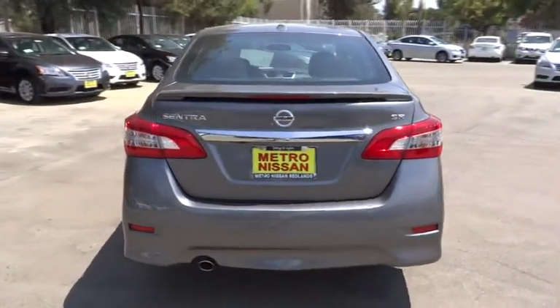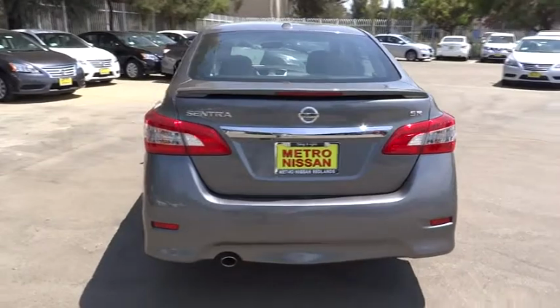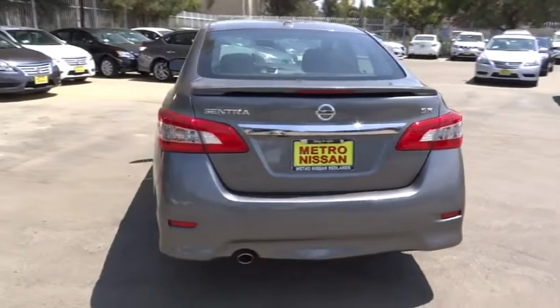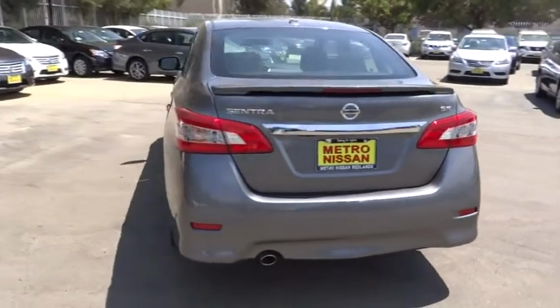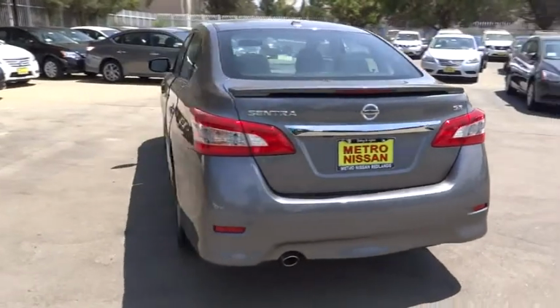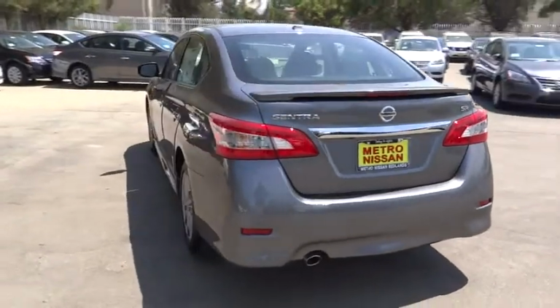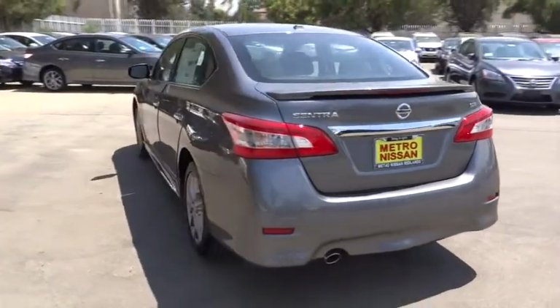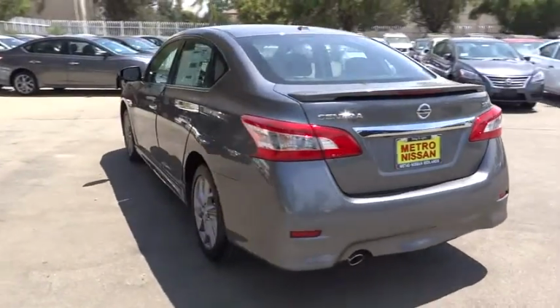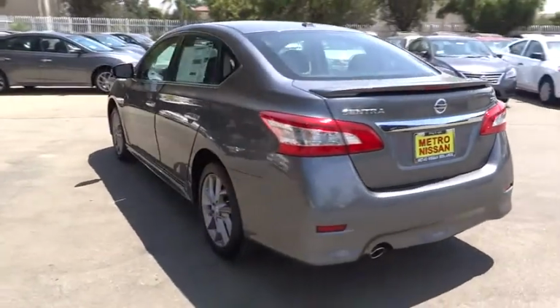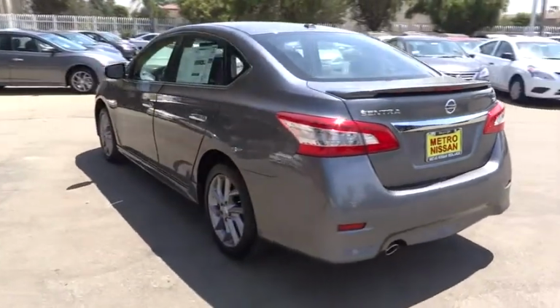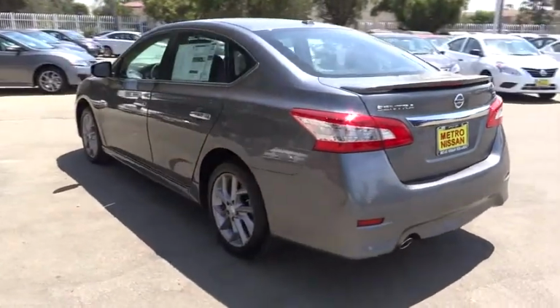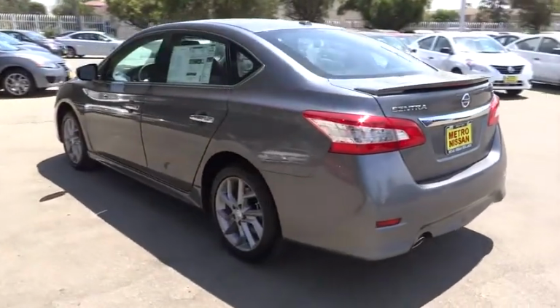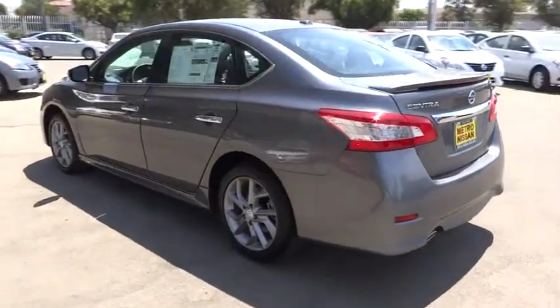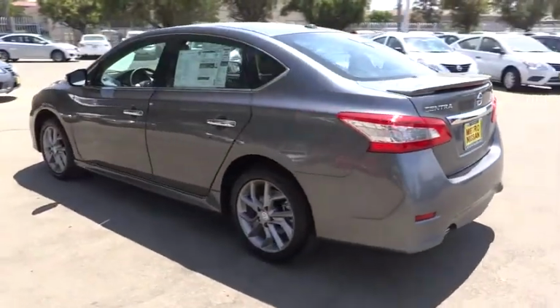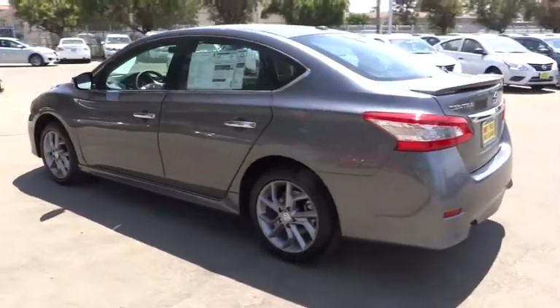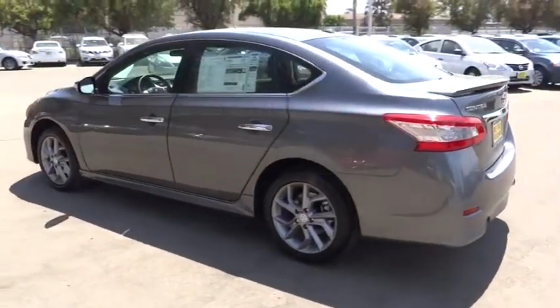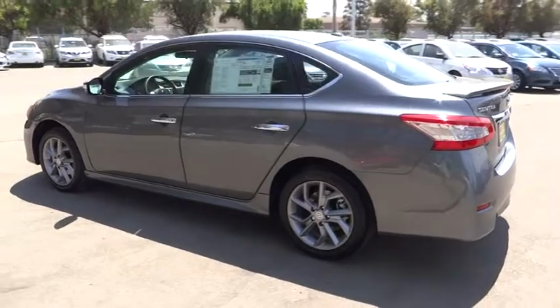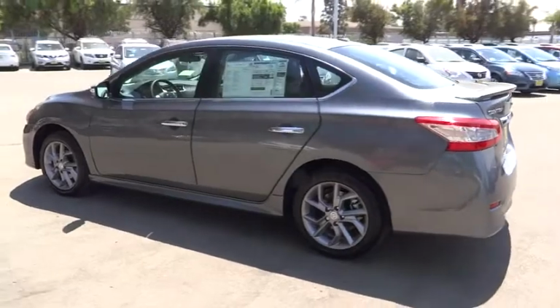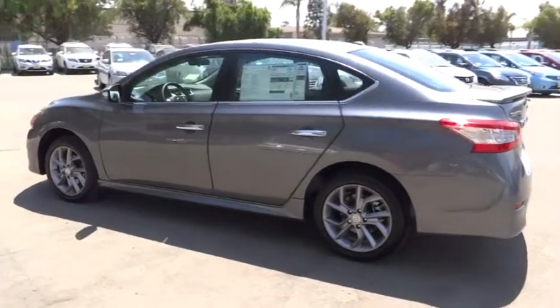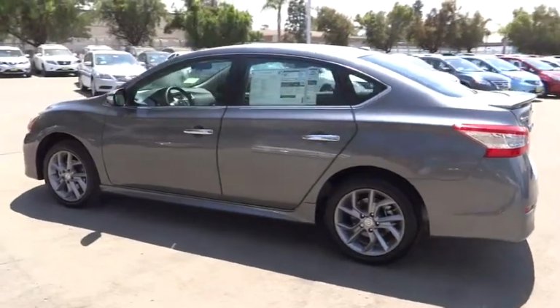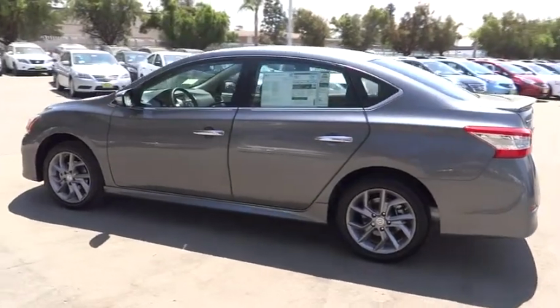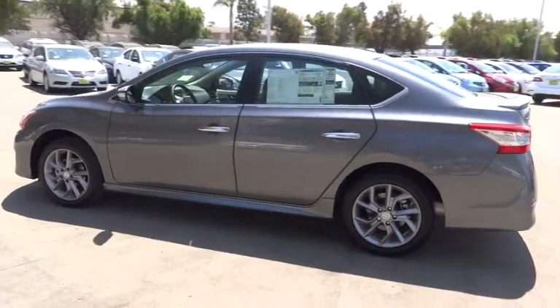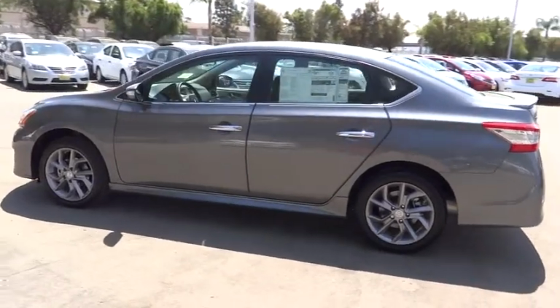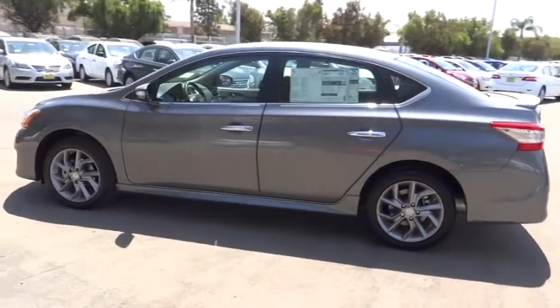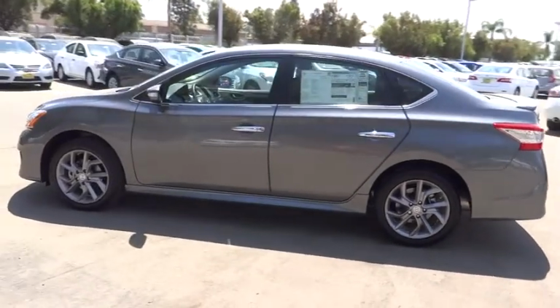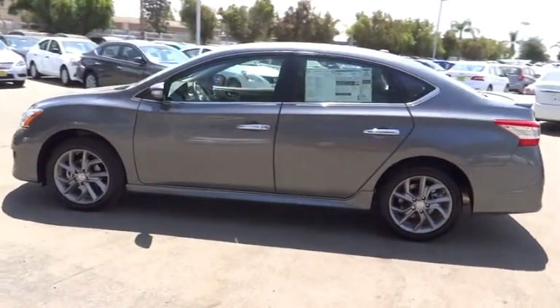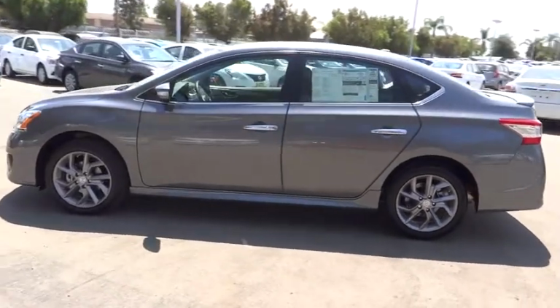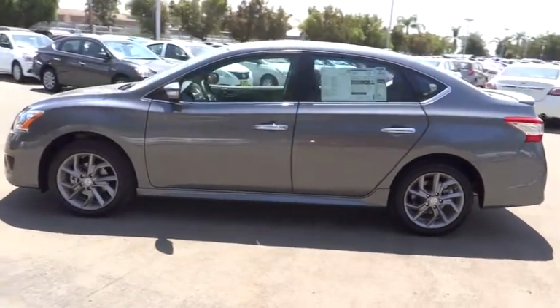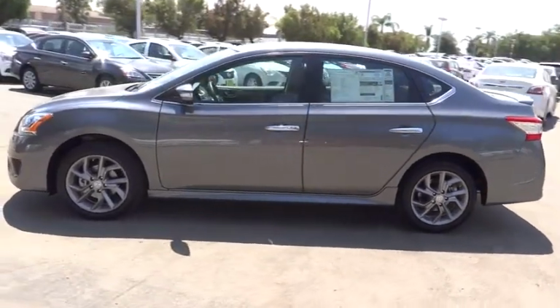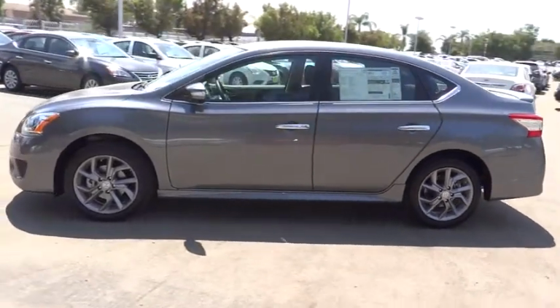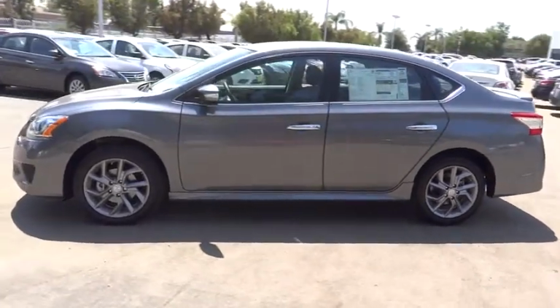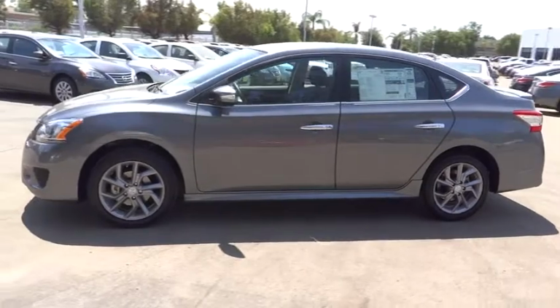Anti-lock braking system, traction control, keyless entry, stability control, steering wheel audio control, Bluetooth, backup camera, leather-wrapped steering wheel.